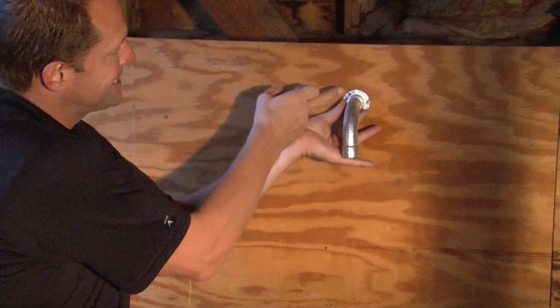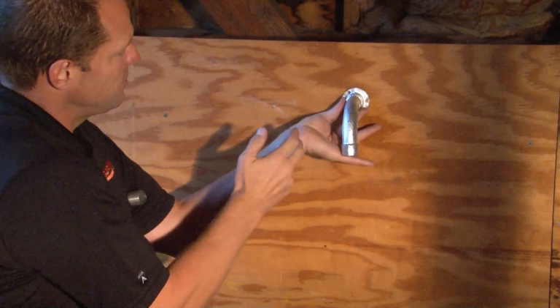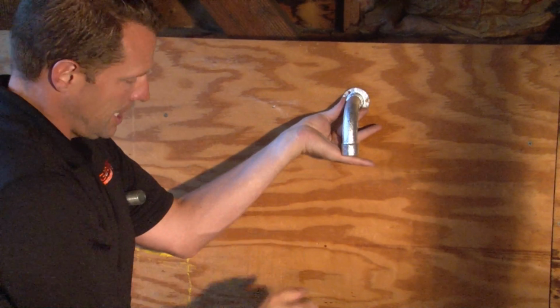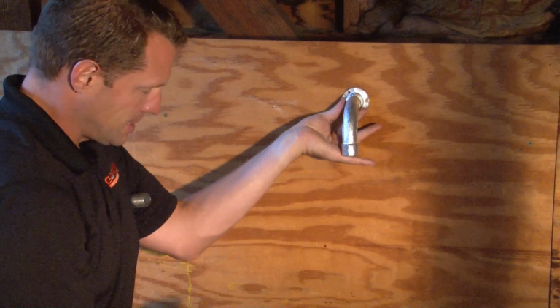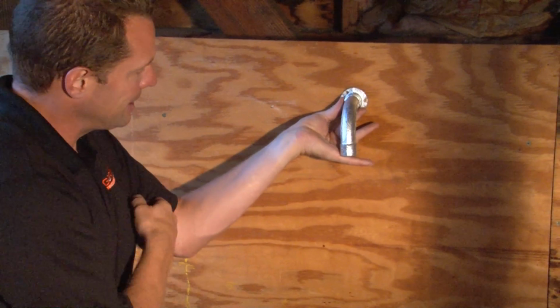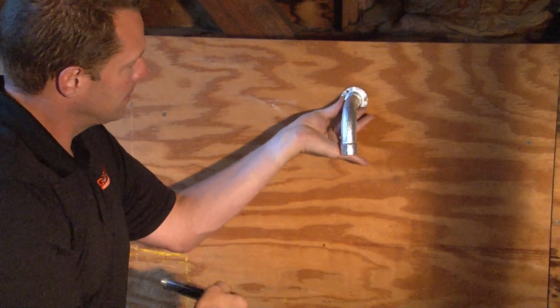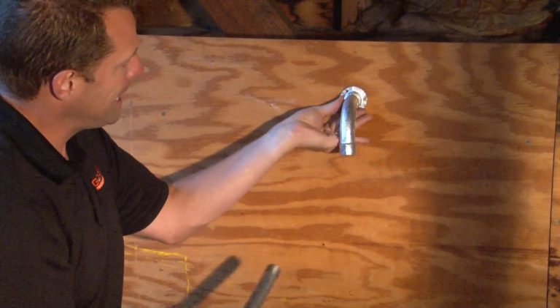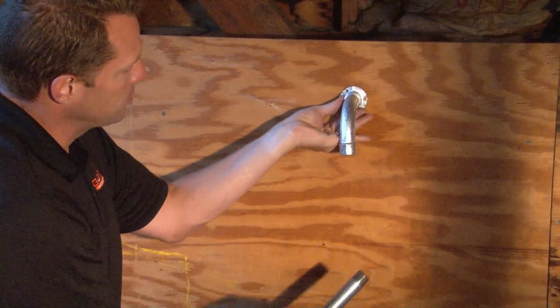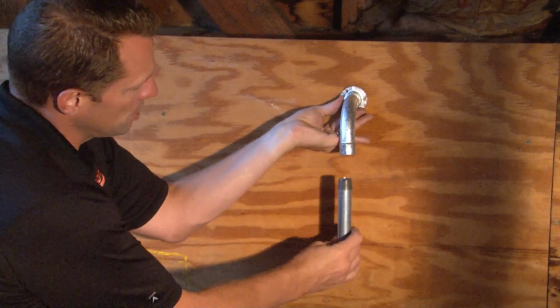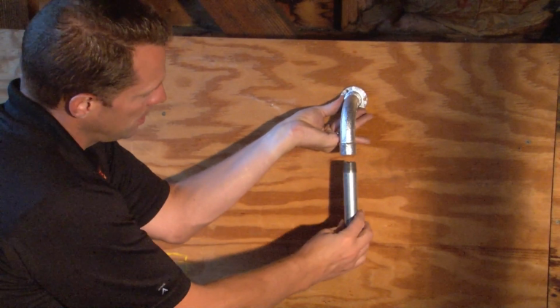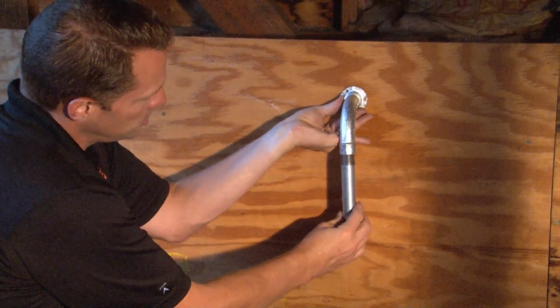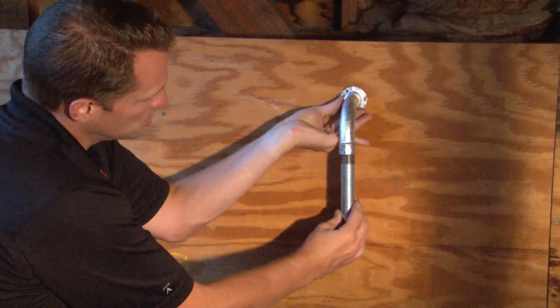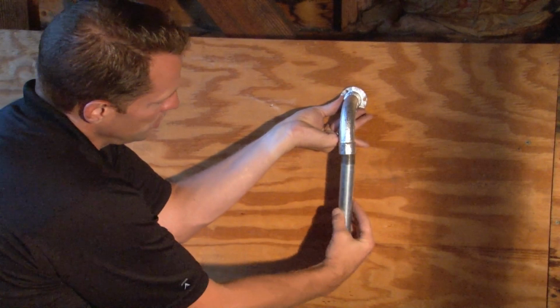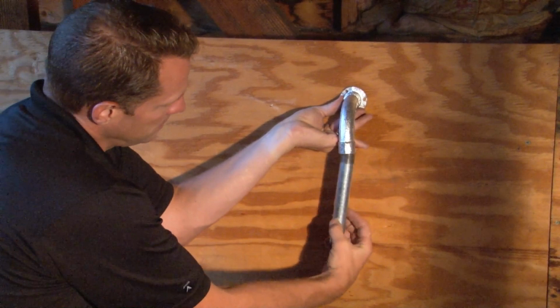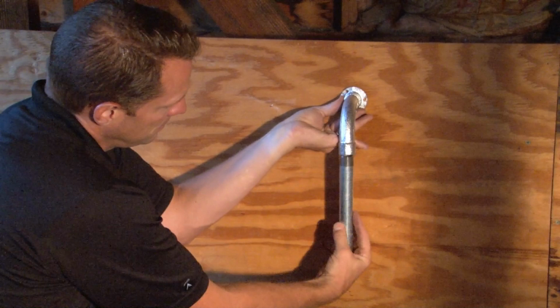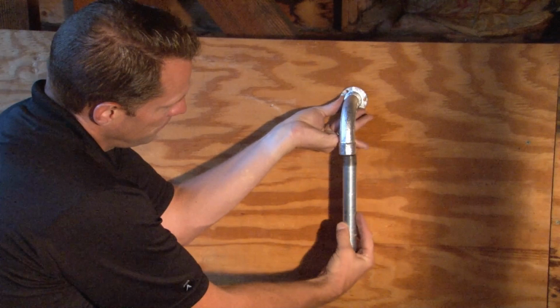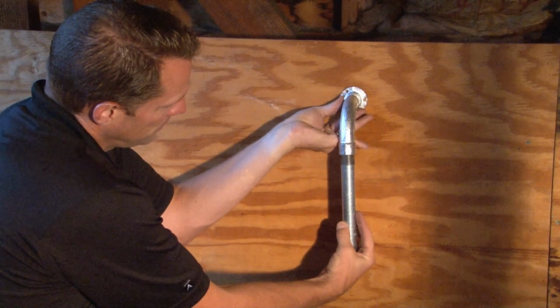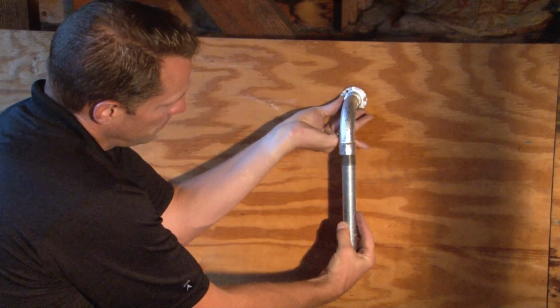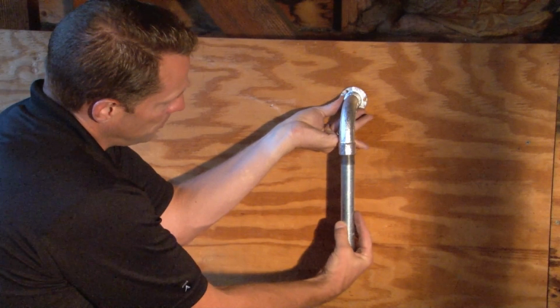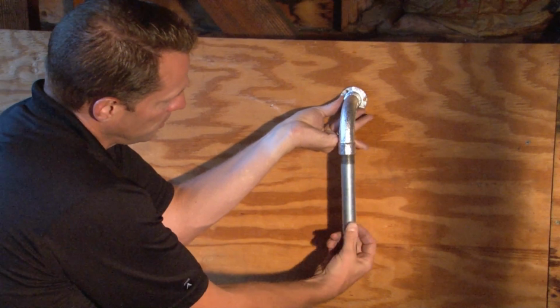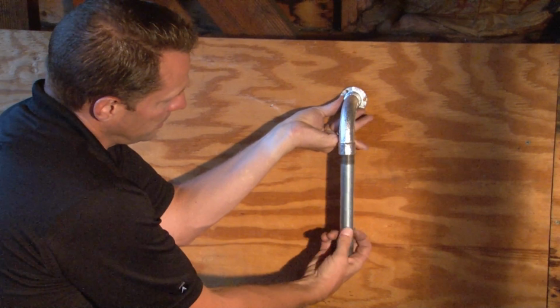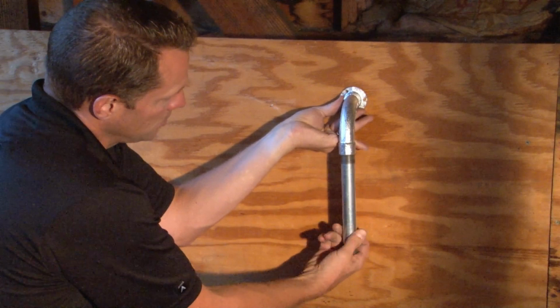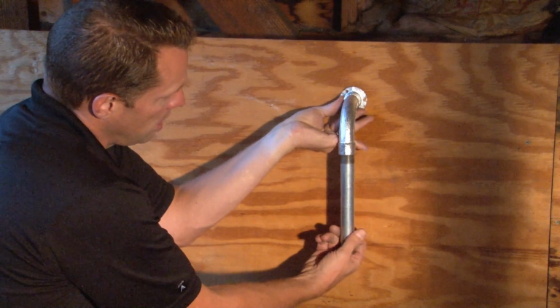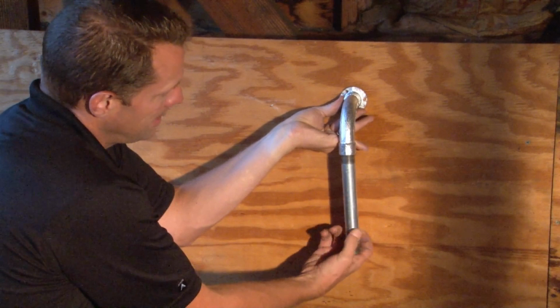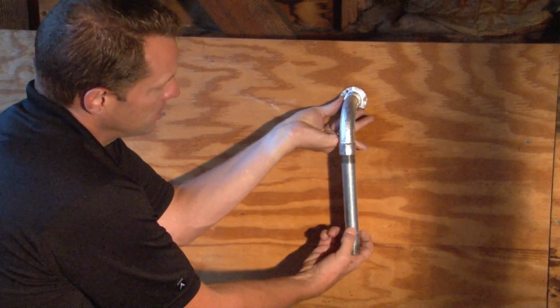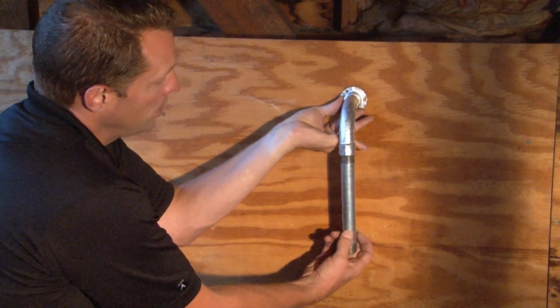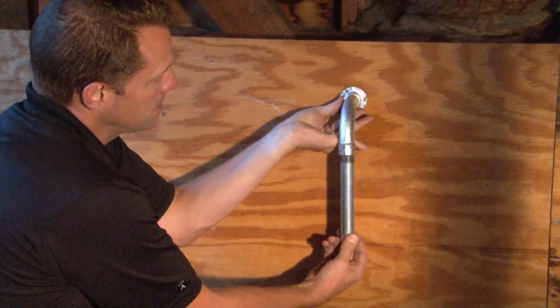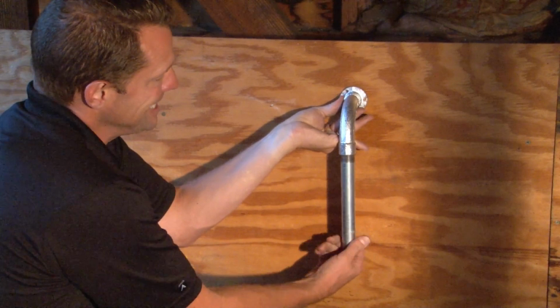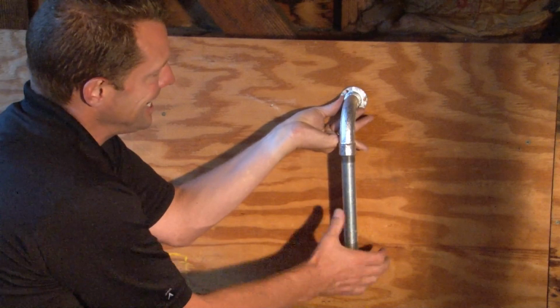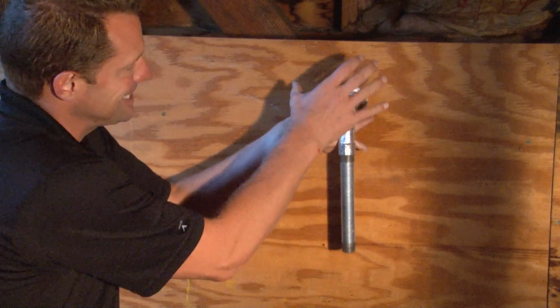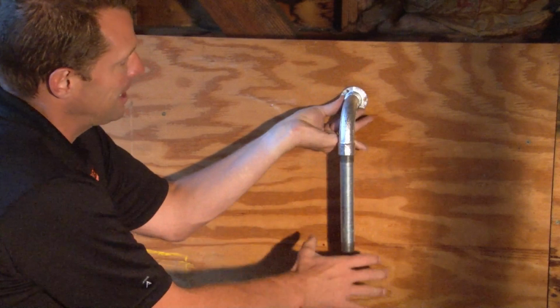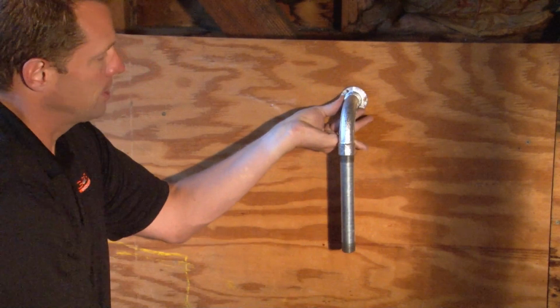This then gives you a nice tight 90 degree turn that you can screw your pipe into to complete the conduit run that is going to be encased in concrete.